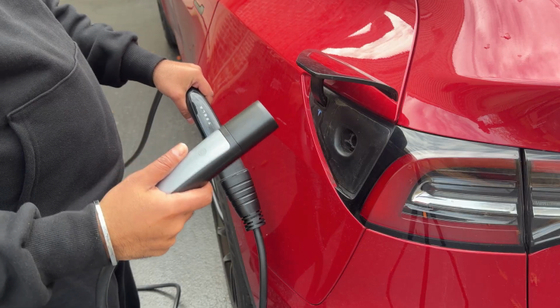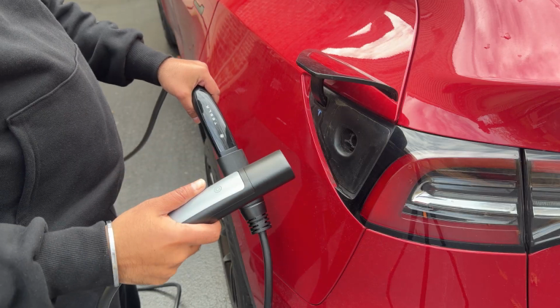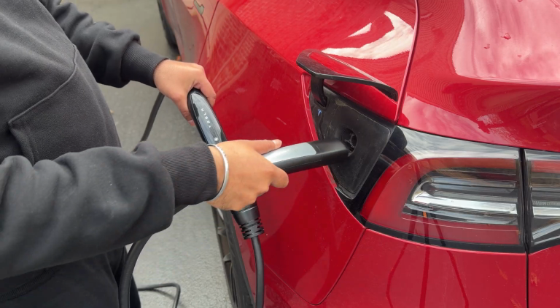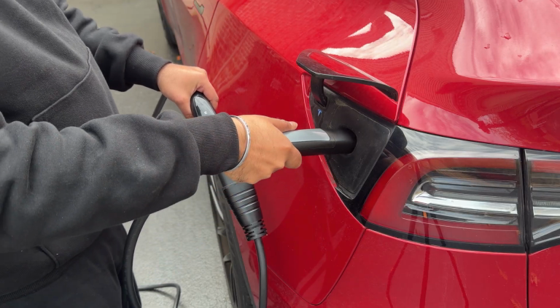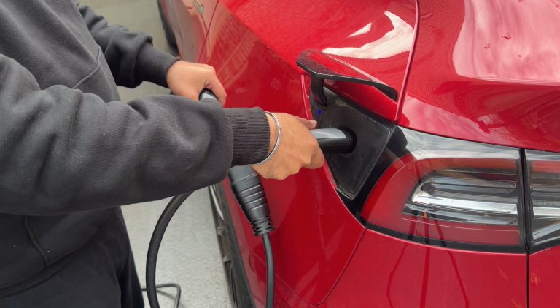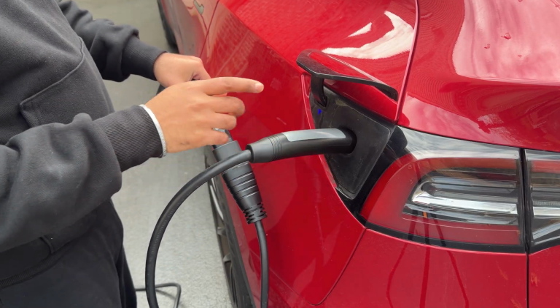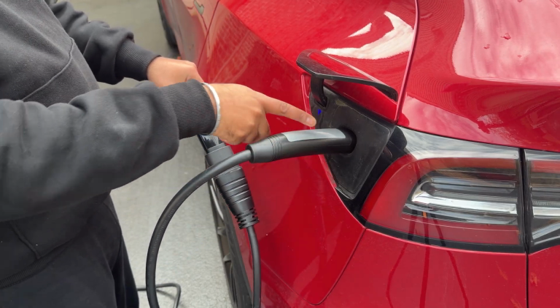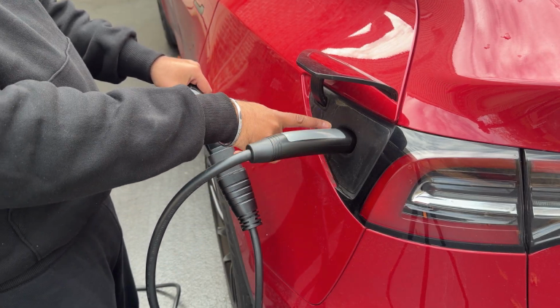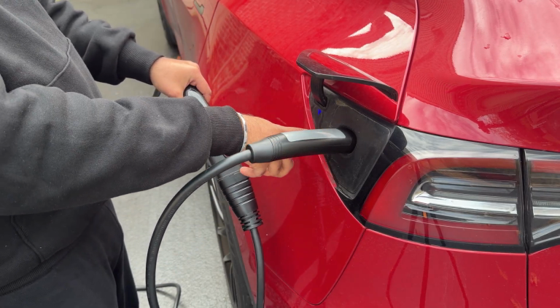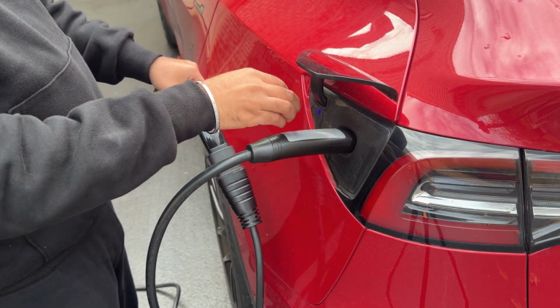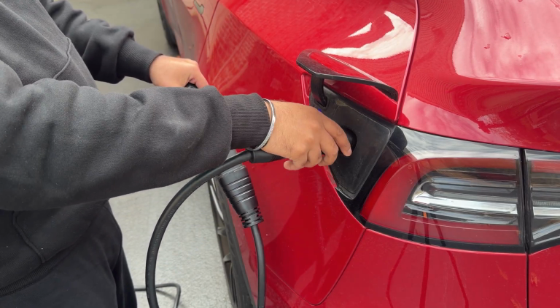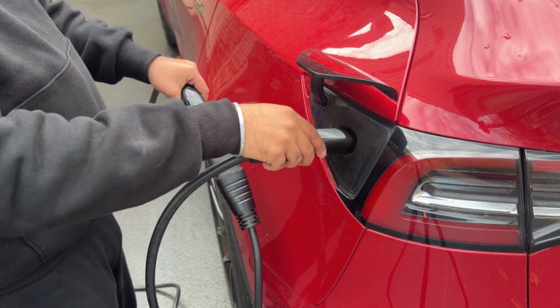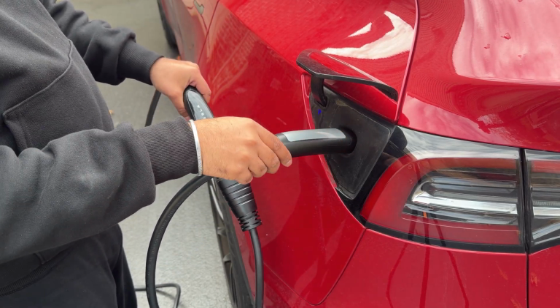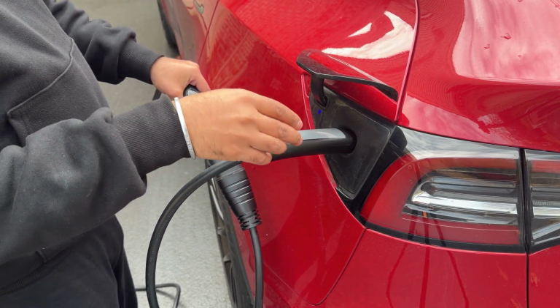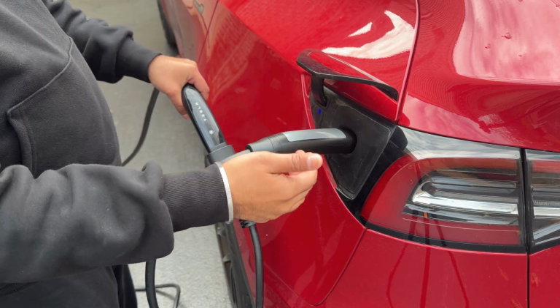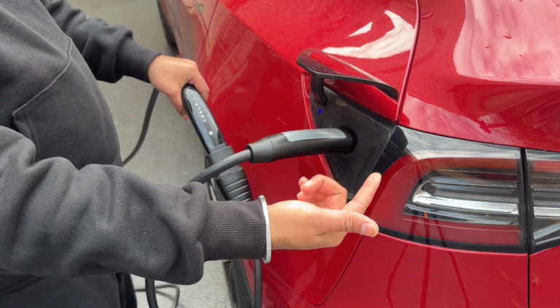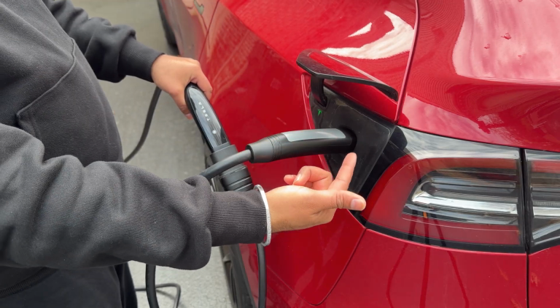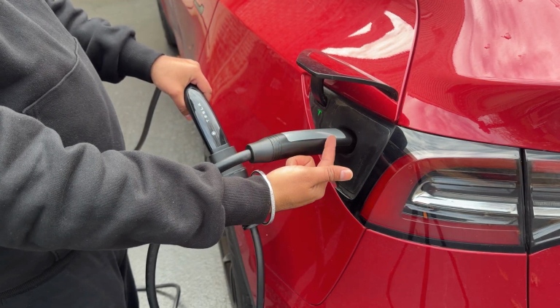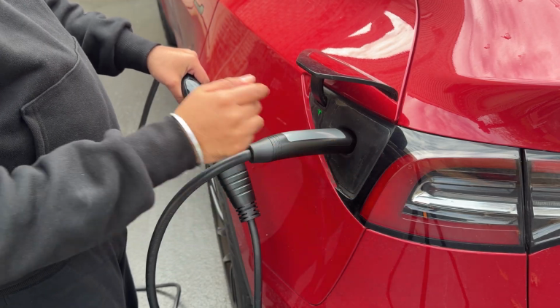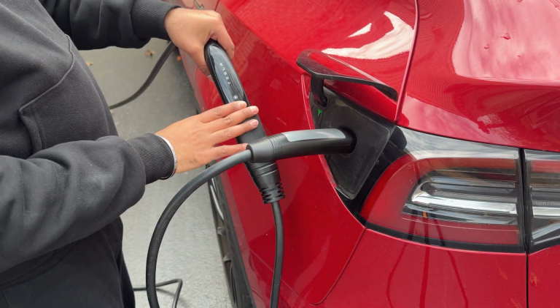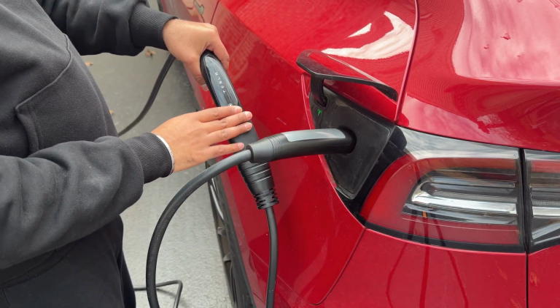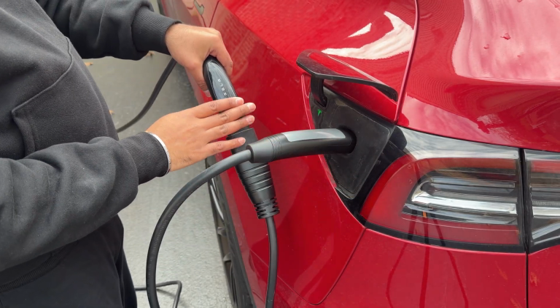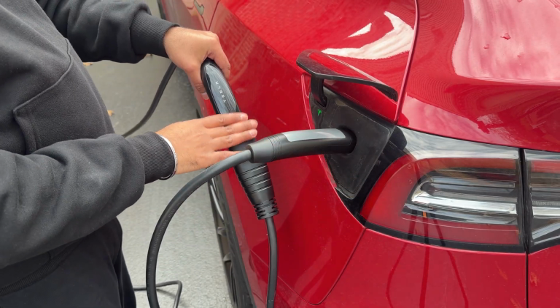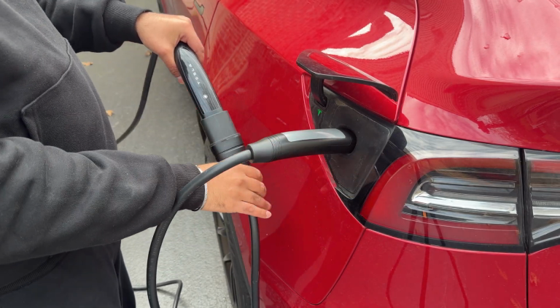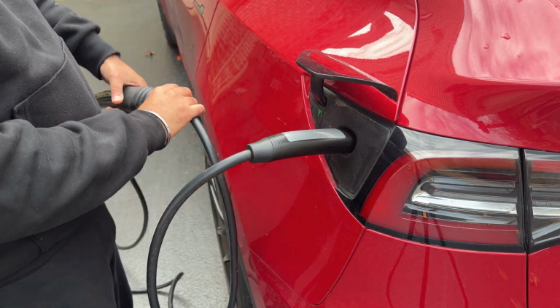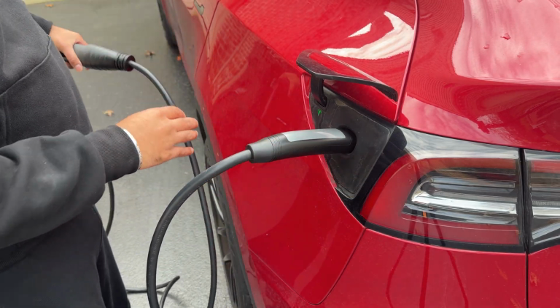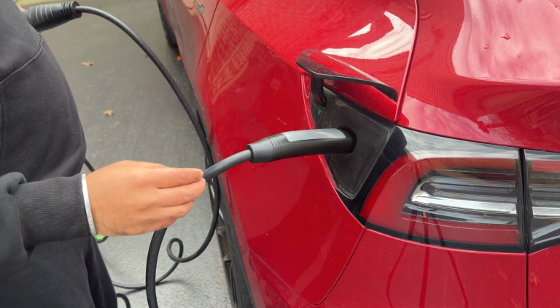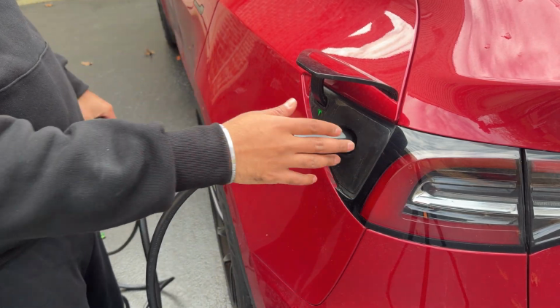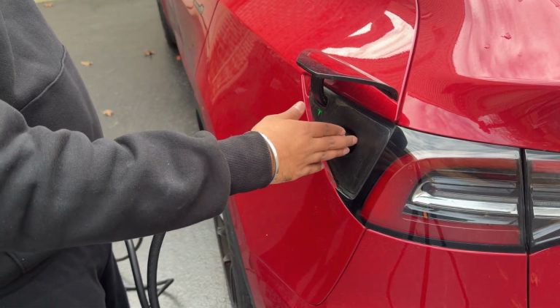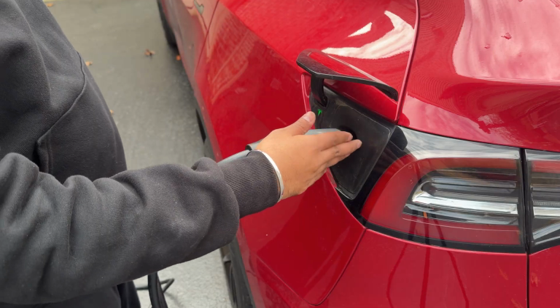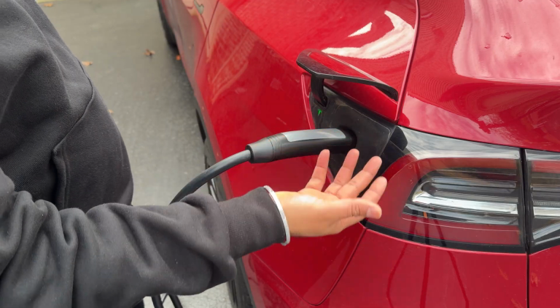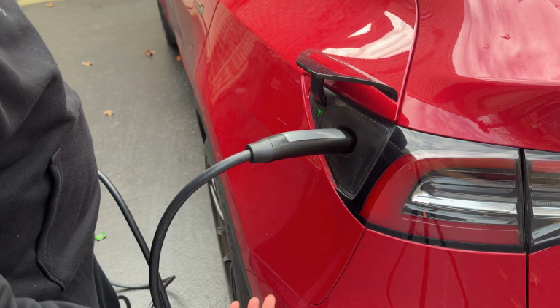Another thing you could do is stop the charge and unlock the port directly from your app or the Tesla screen. Then you don't have to go find the original connector at all — that could be somewhere else and it still works.